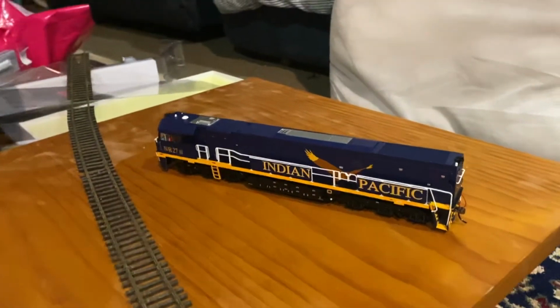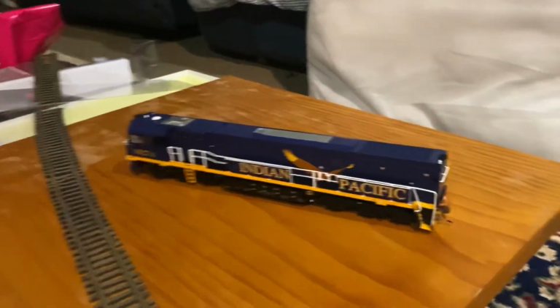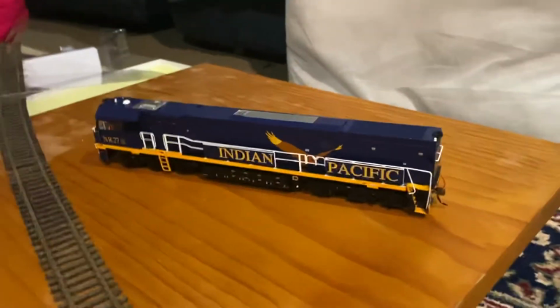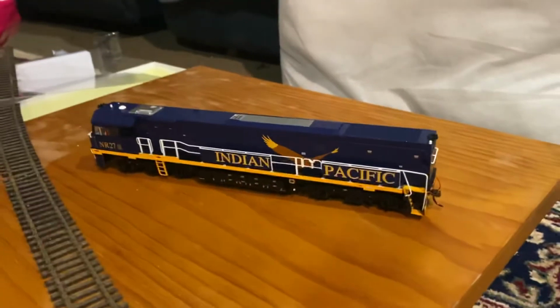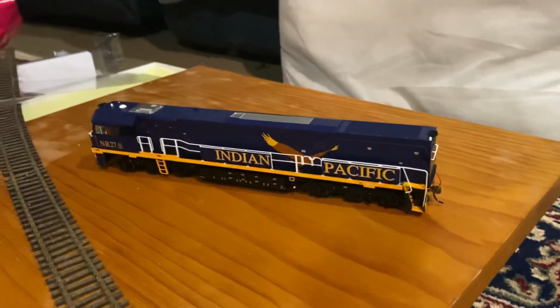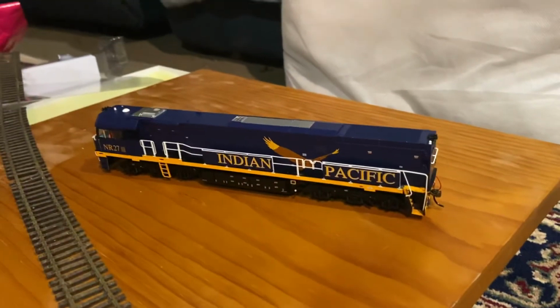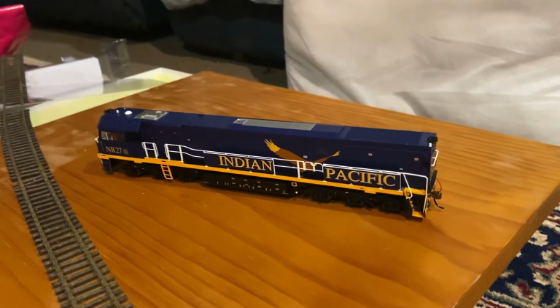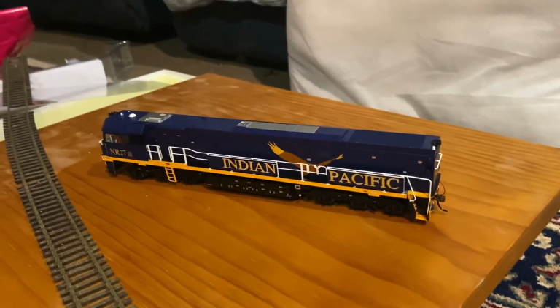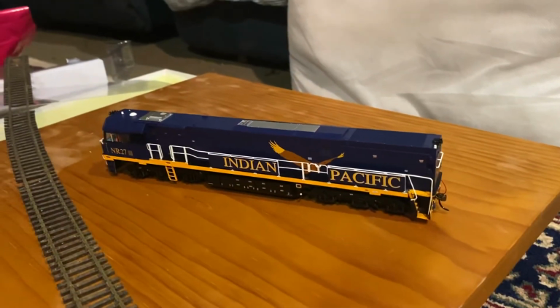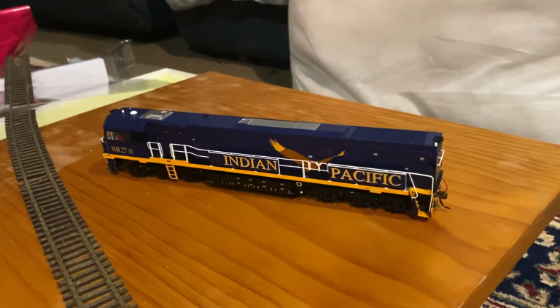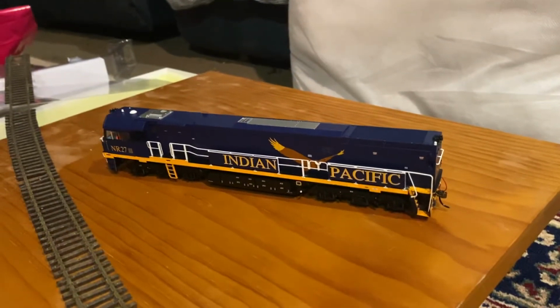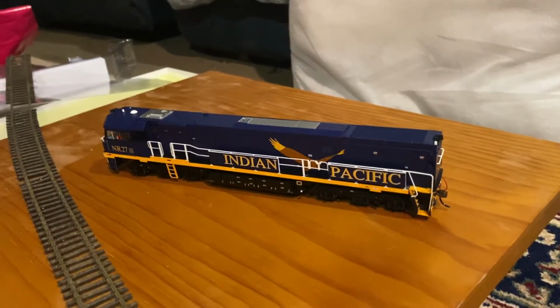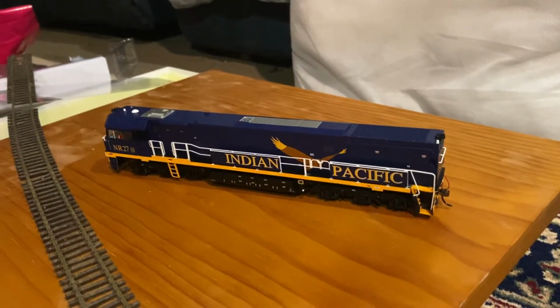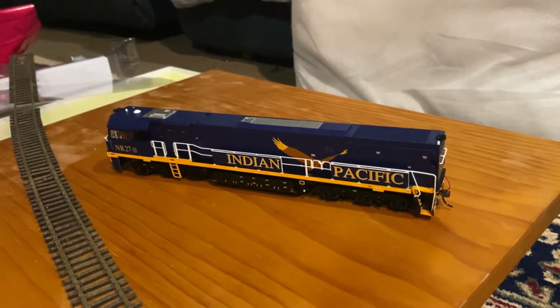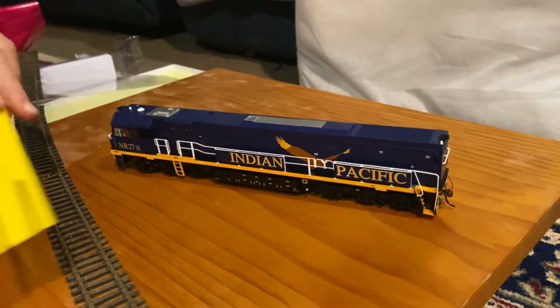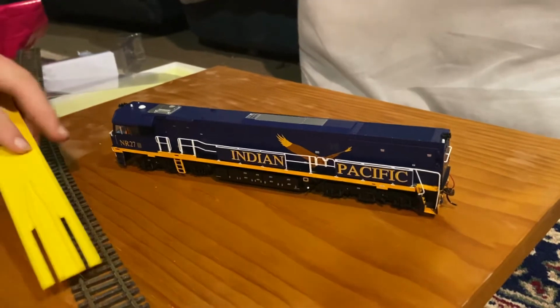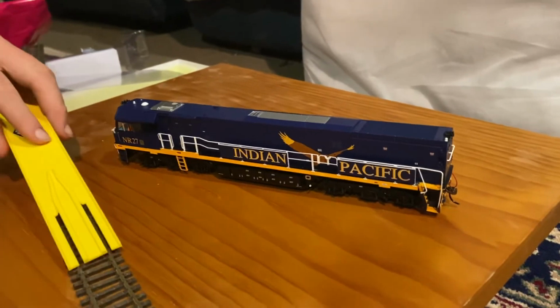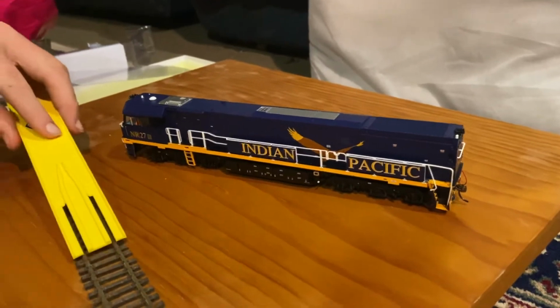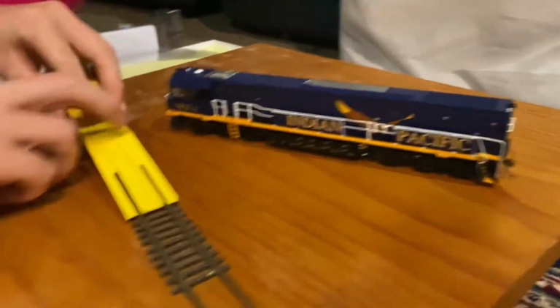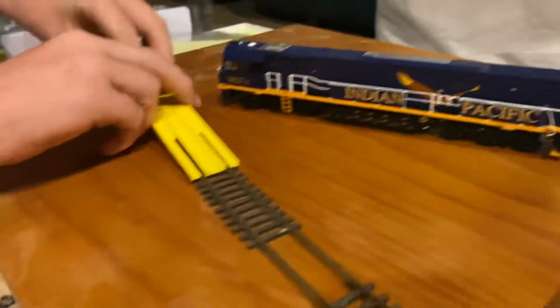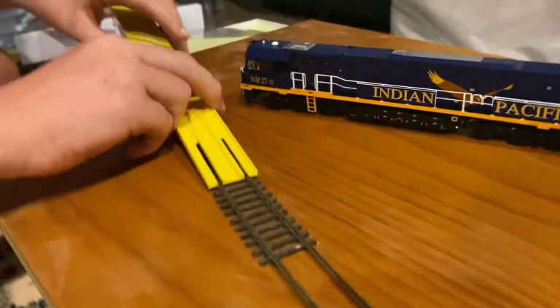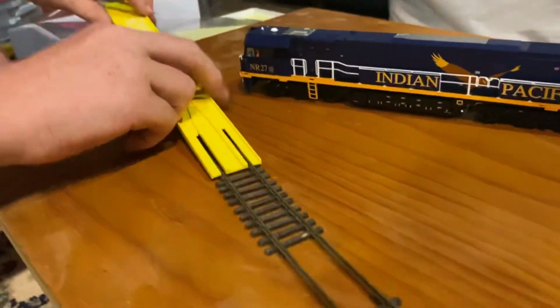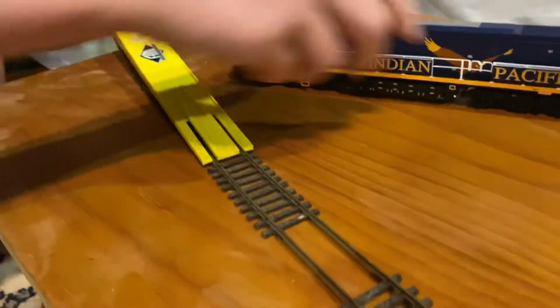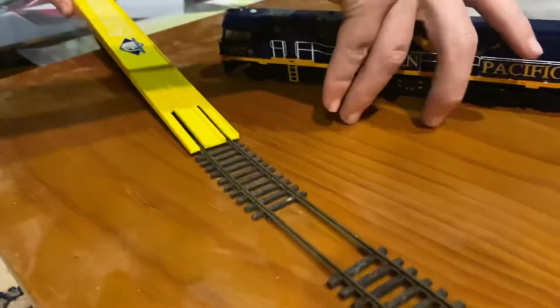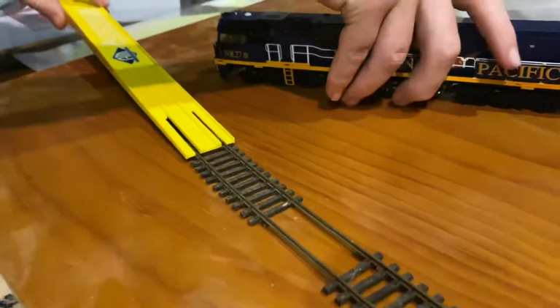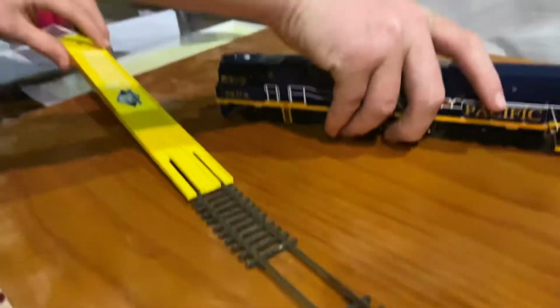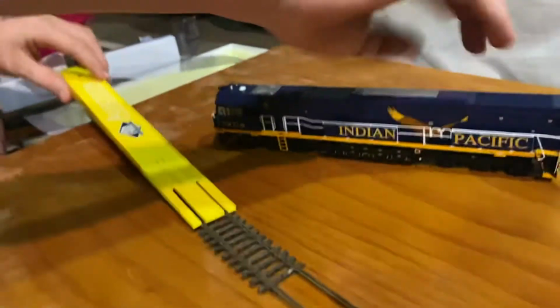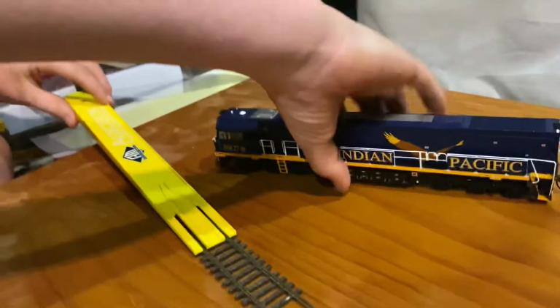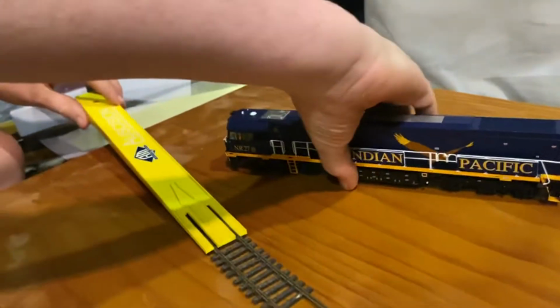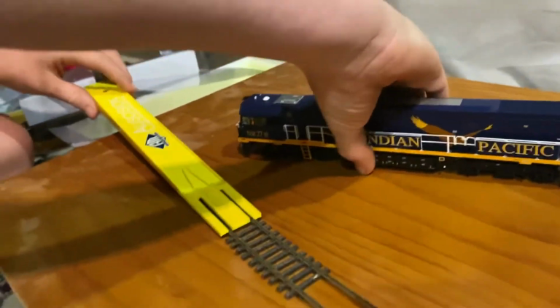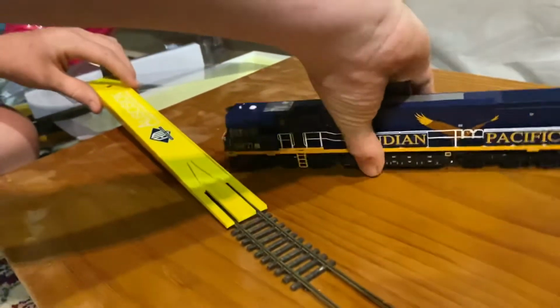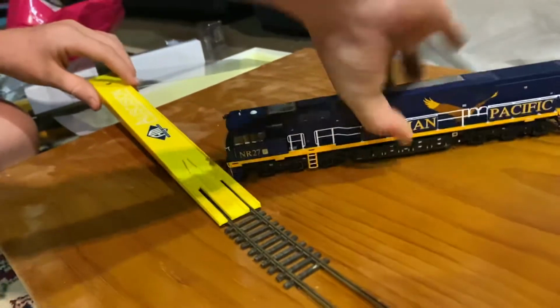It's all off — time to put it on the rails. Which way should we set it? We'll set it this way.